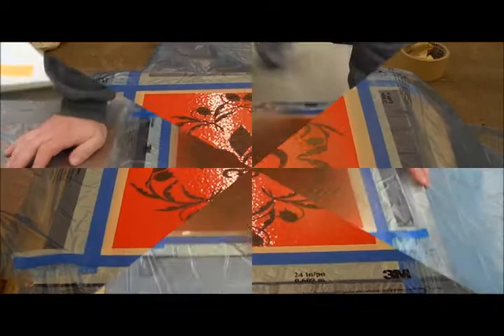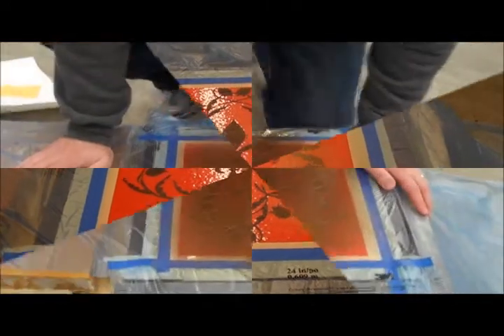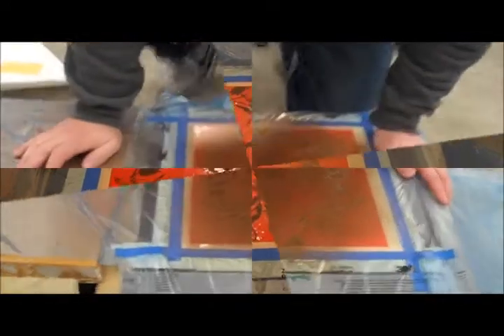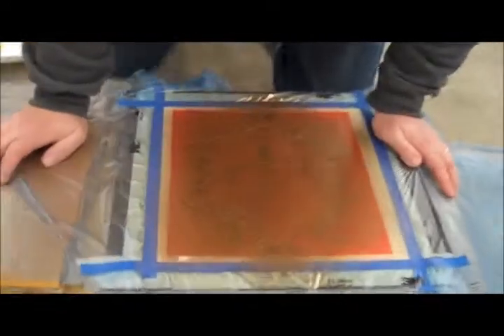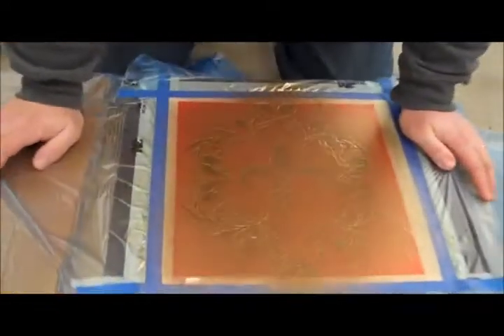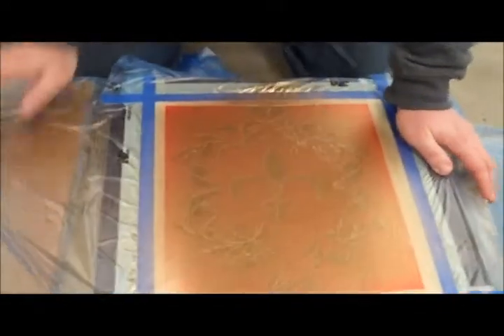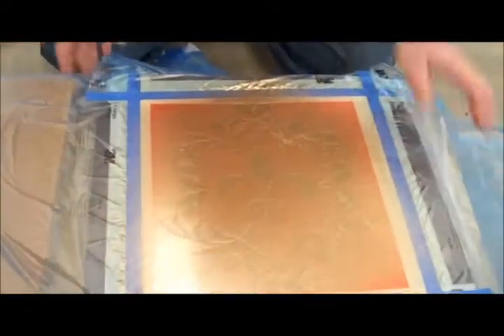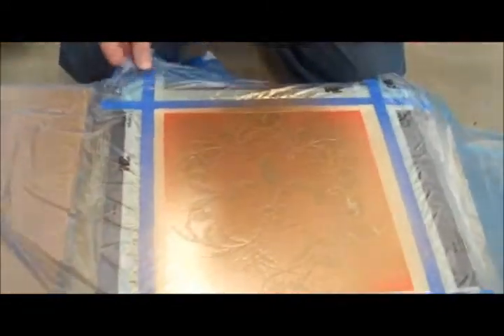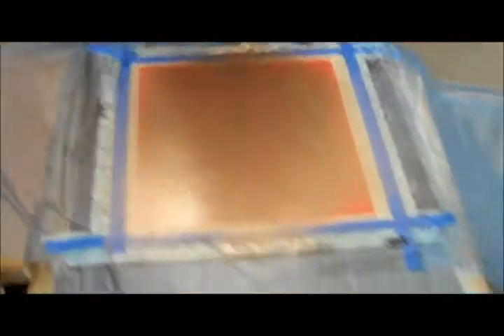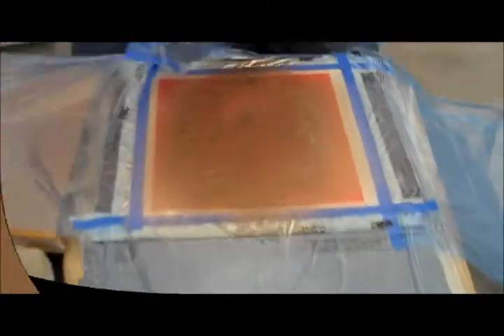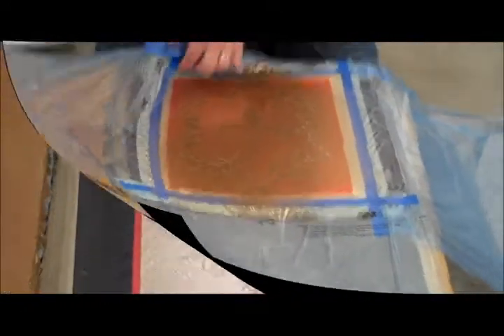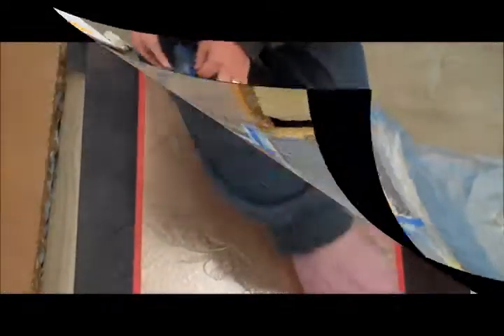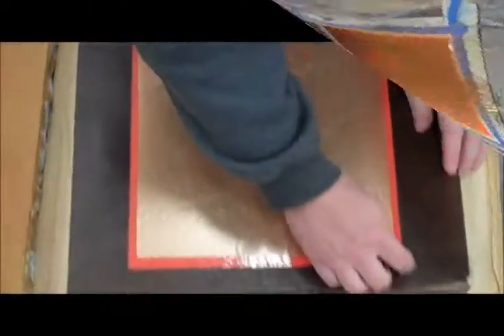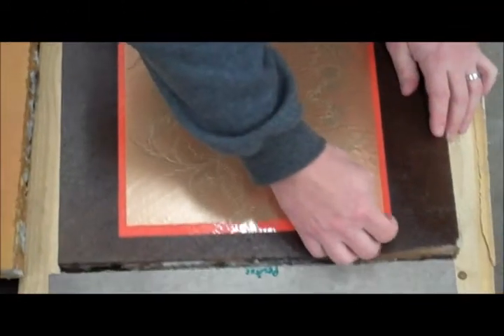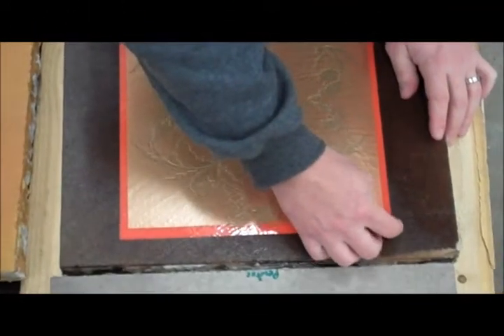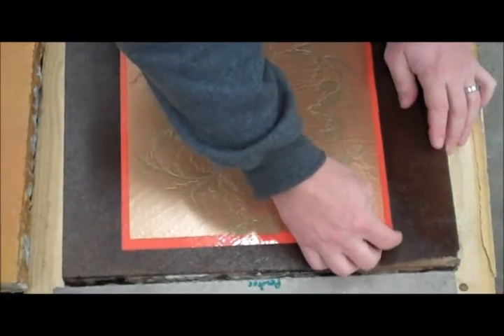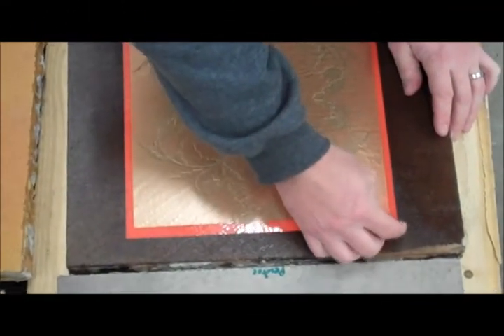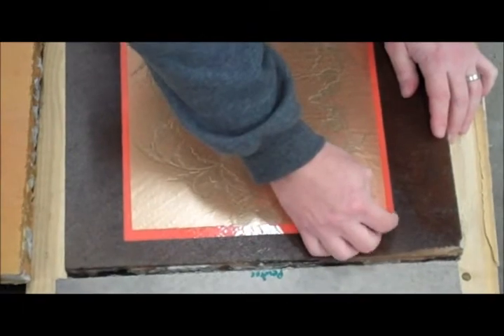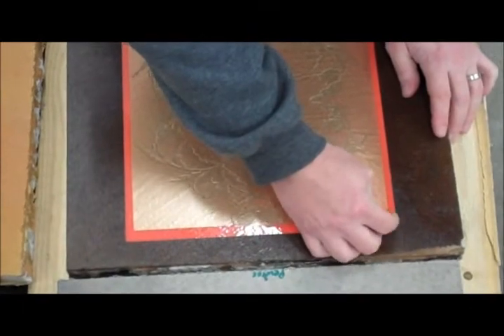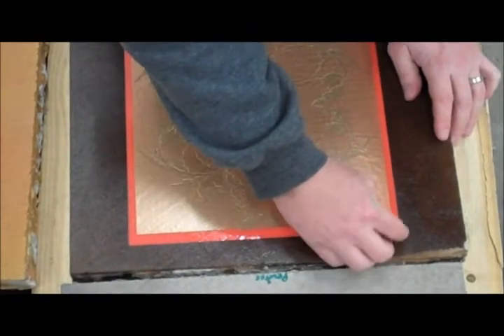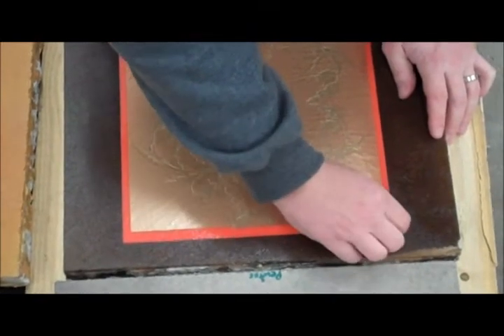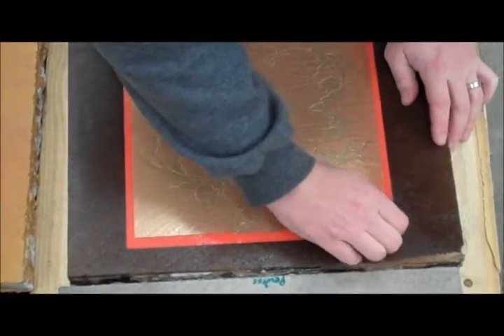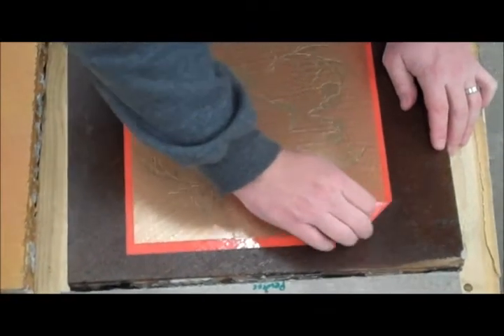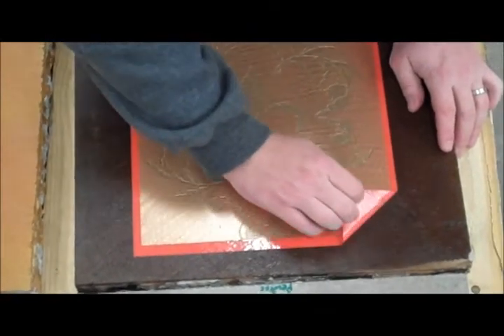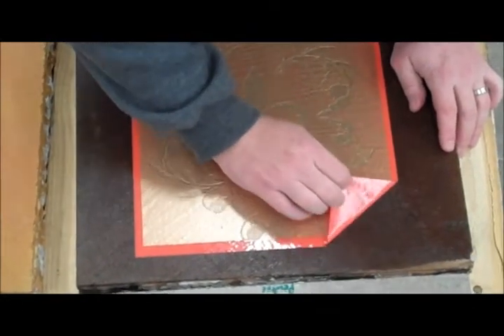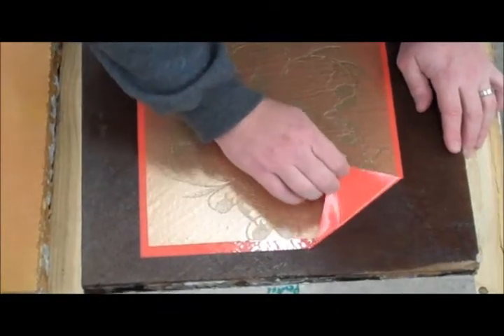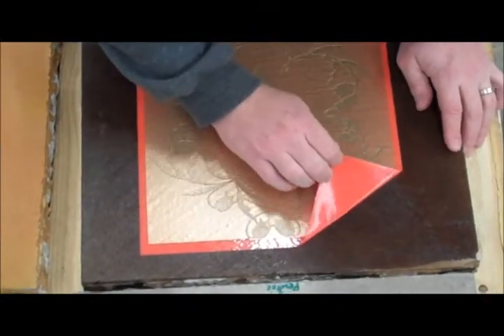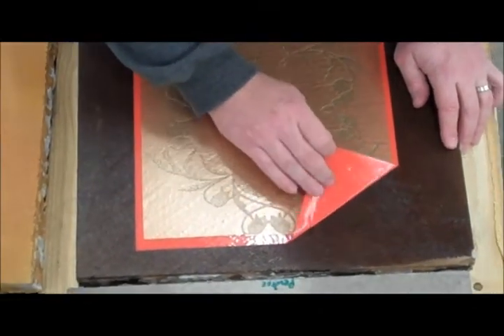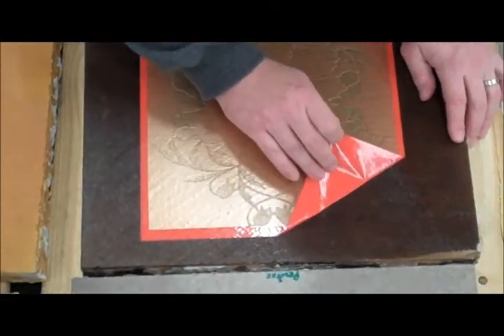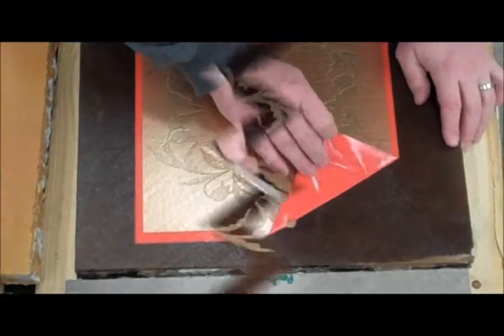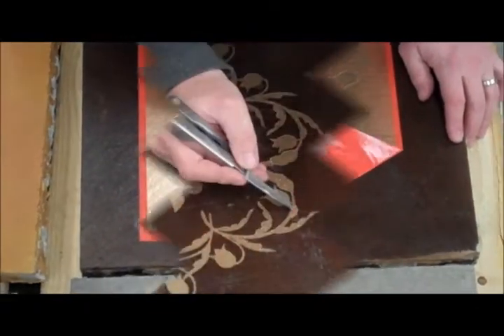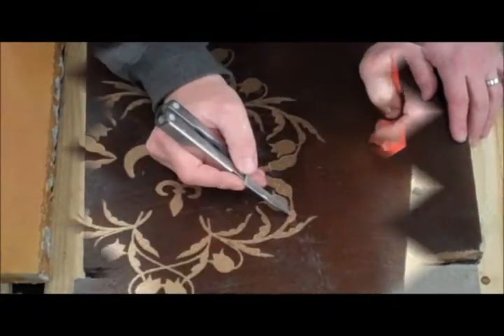Now that we've waited the appropriate amount of time, we can remove our mask. As before, starting at a corner, you're going to peel up — although feel free to use upward force.